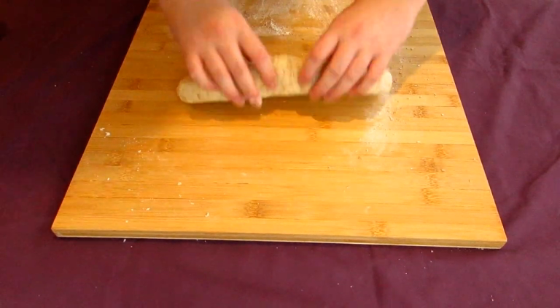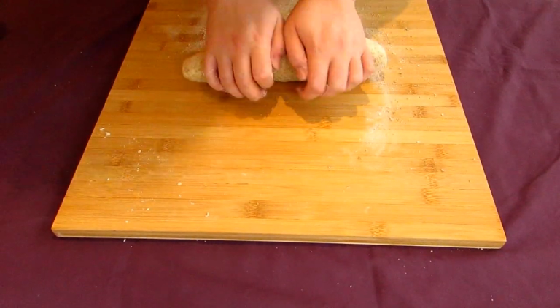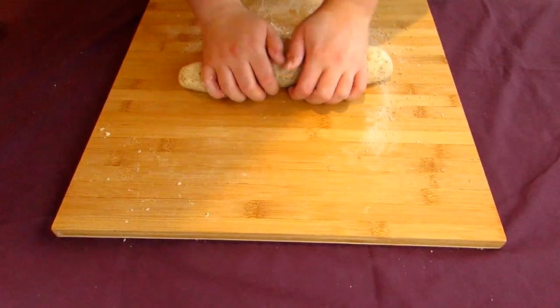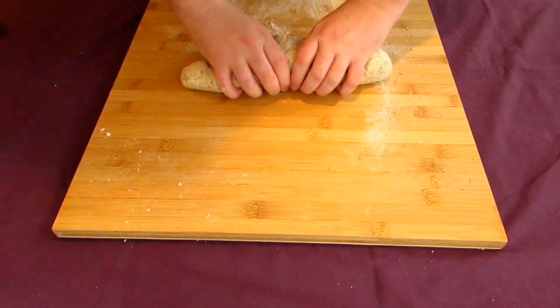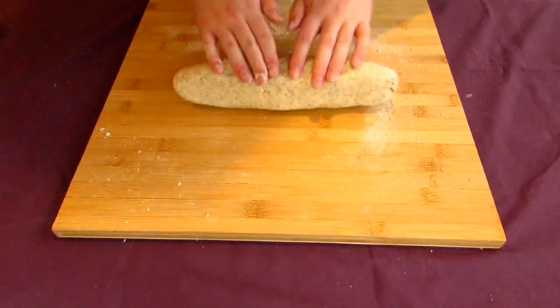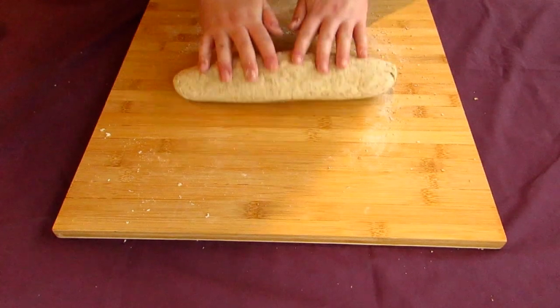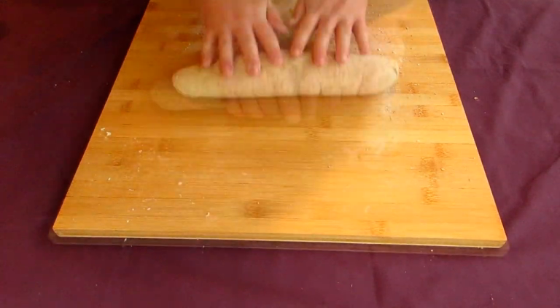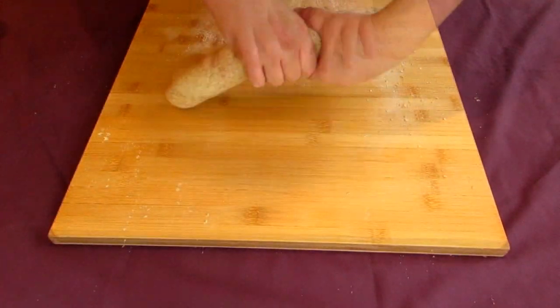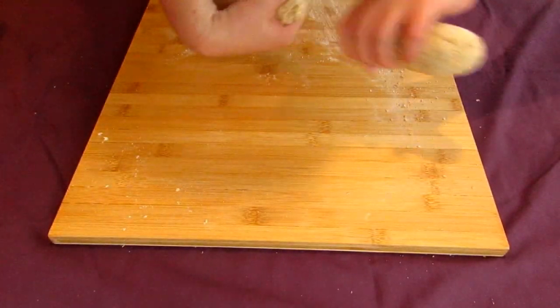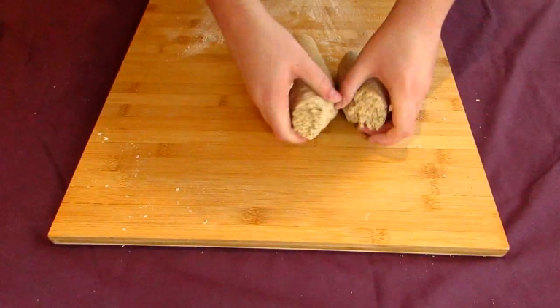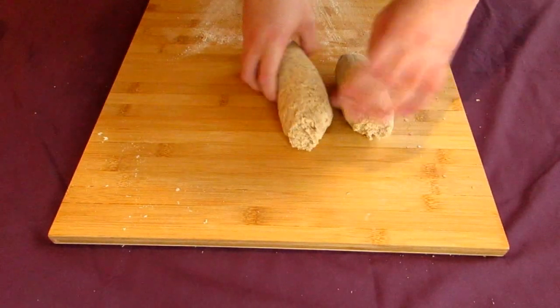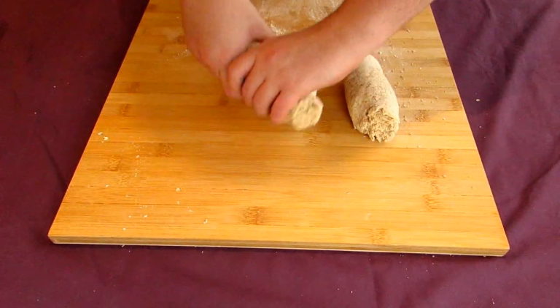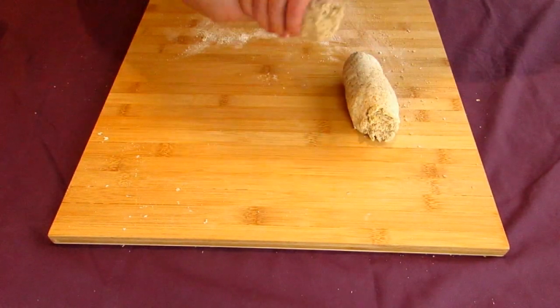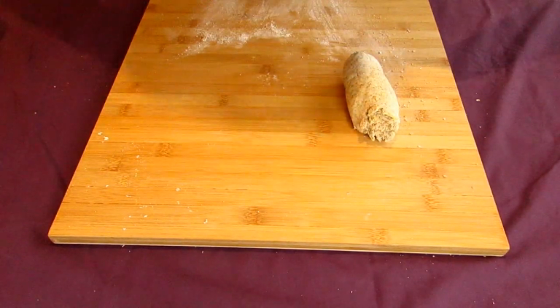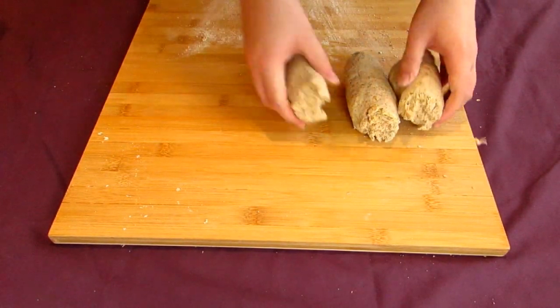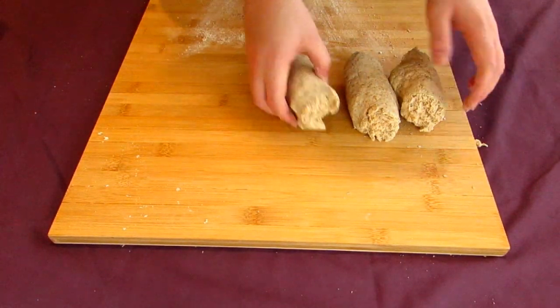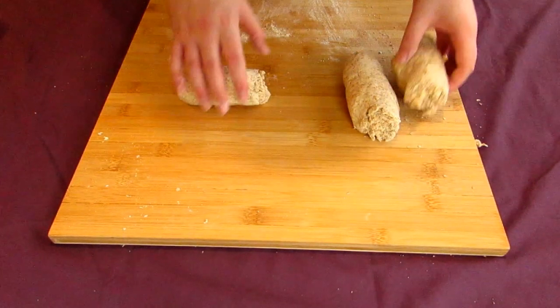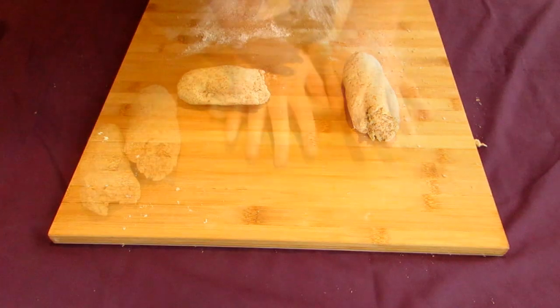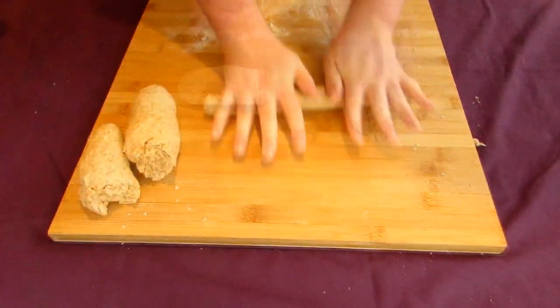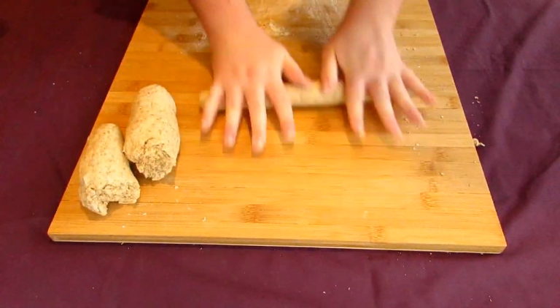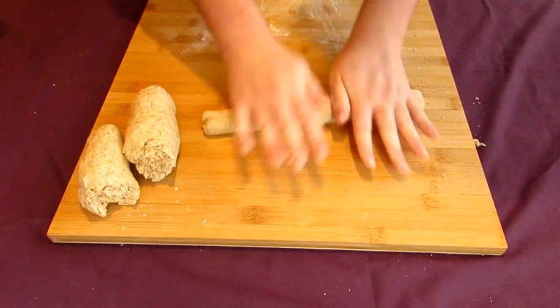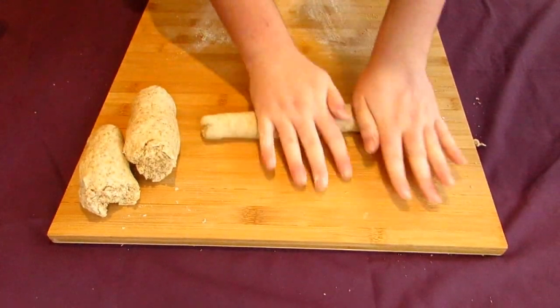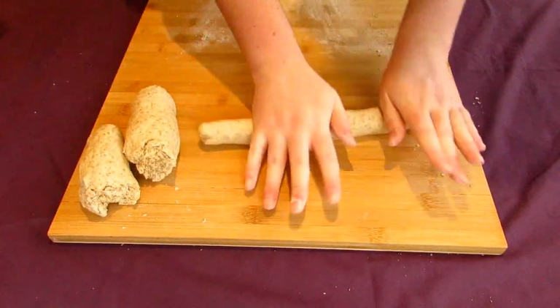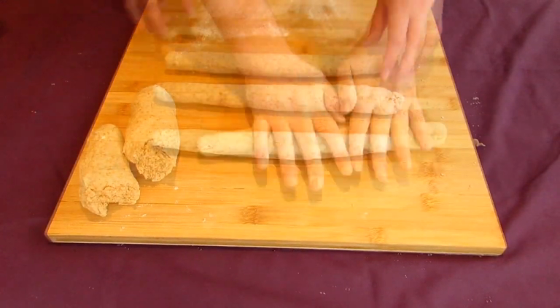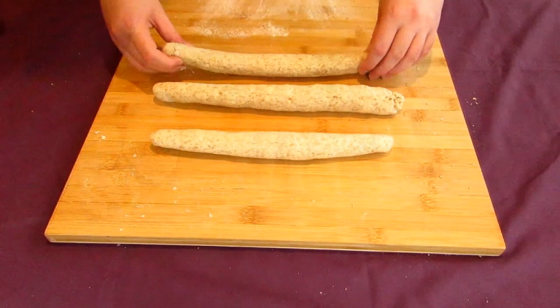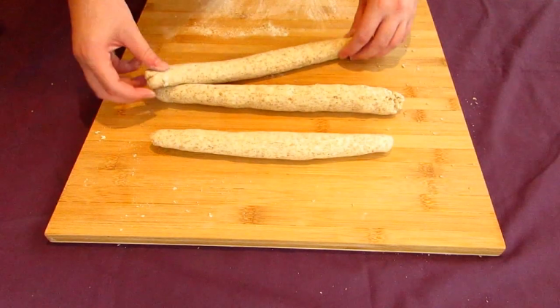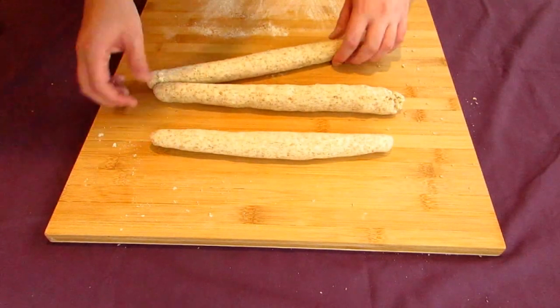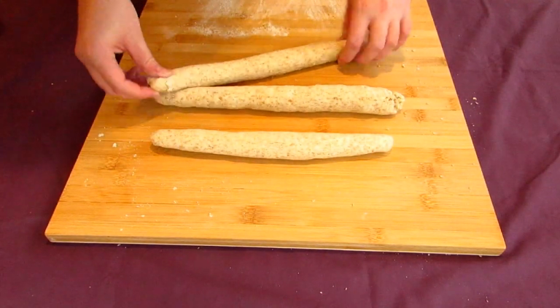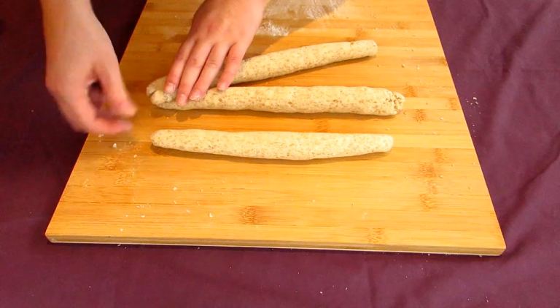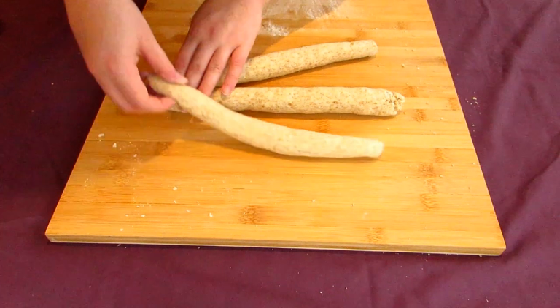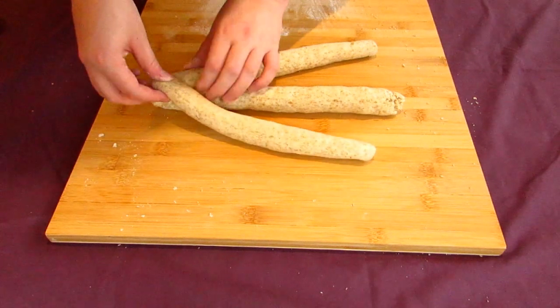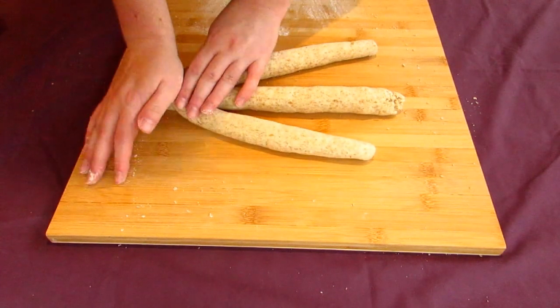You could form this into a simple round and just bake it as is, but if you're going to braid it, divide your dough into three long sausage shapes each about the same thickness and length. Join them together at one end by pressing the dough together and then braid it like I'm doing here.